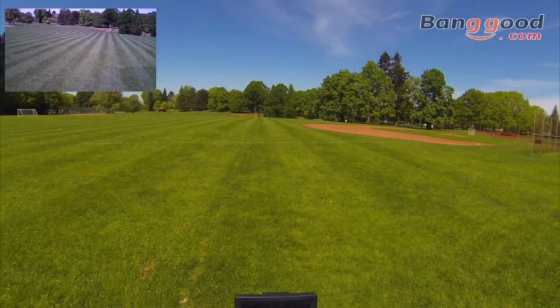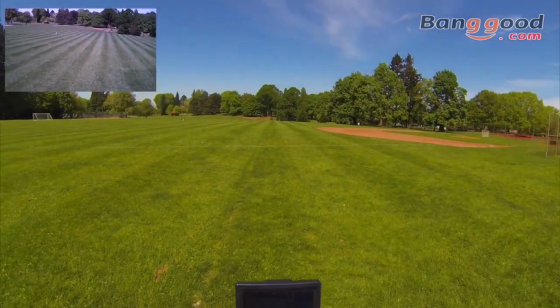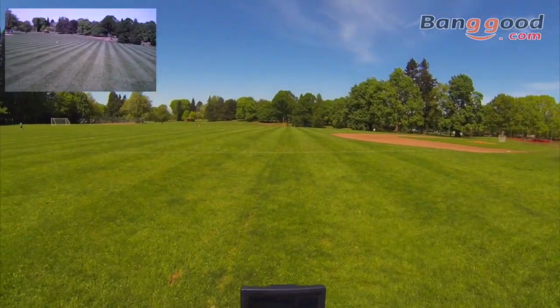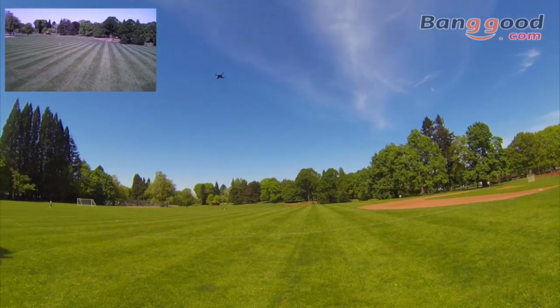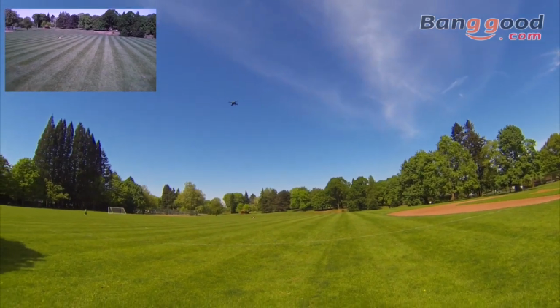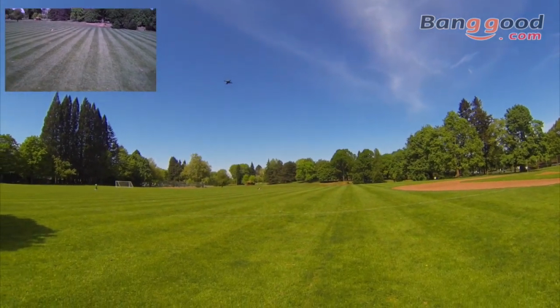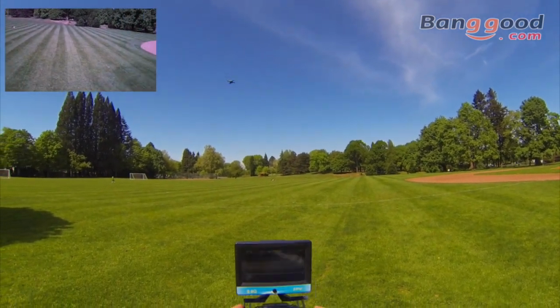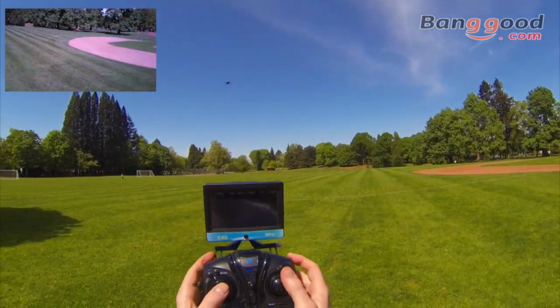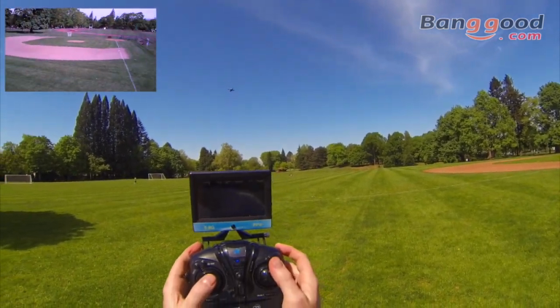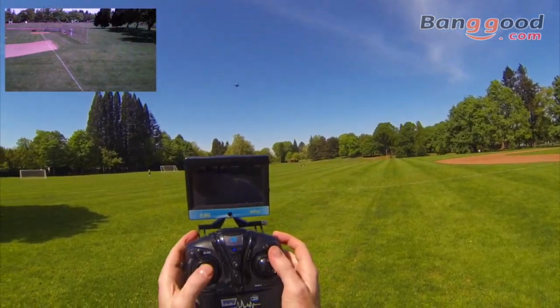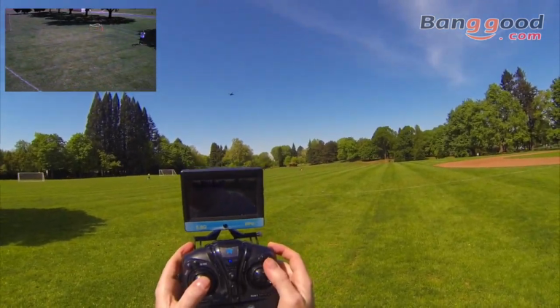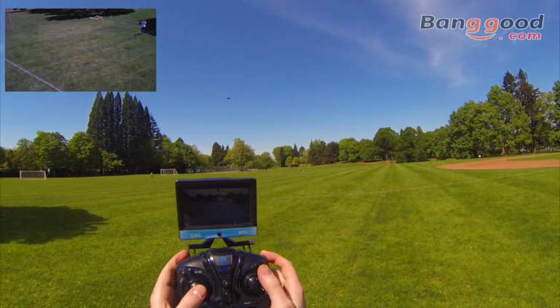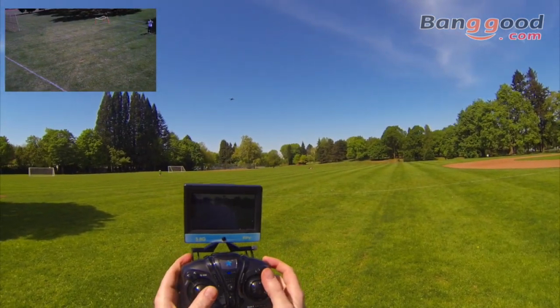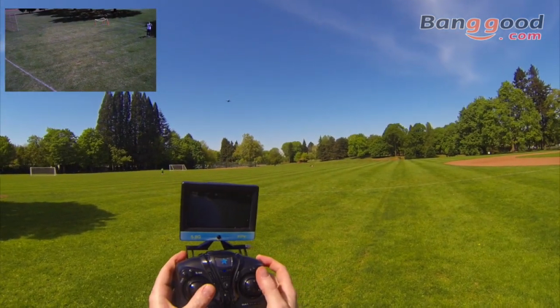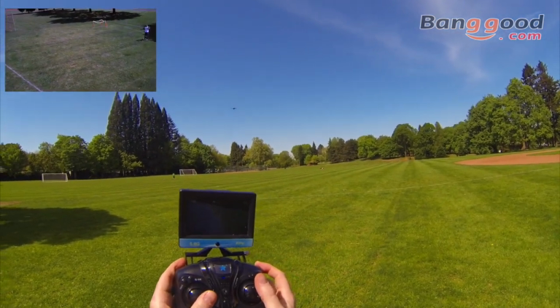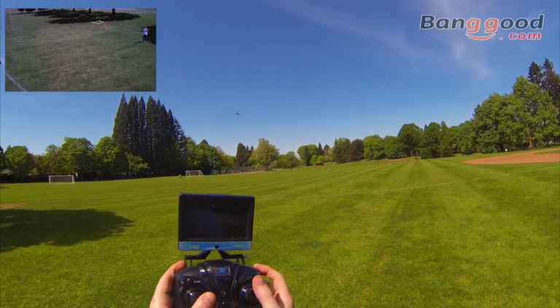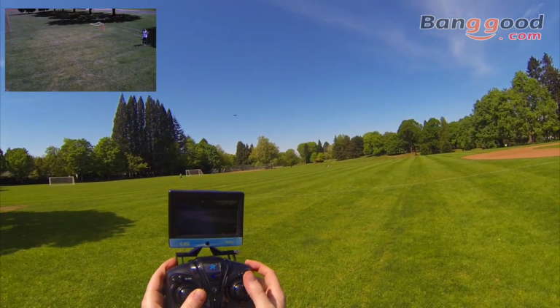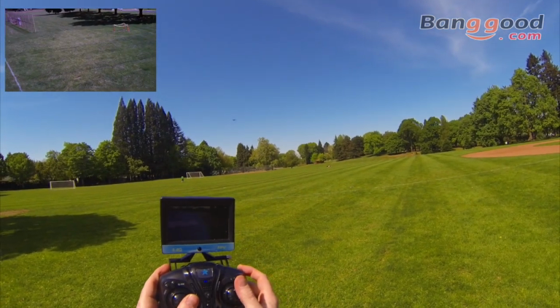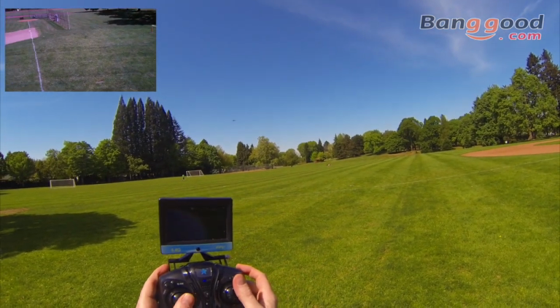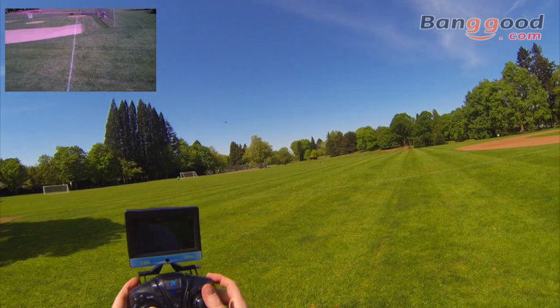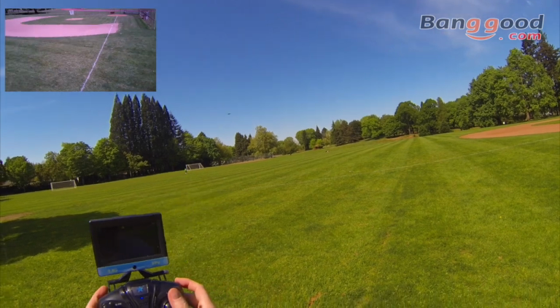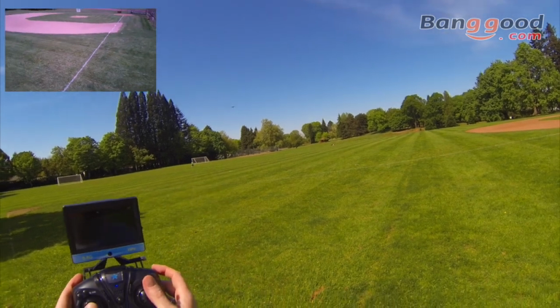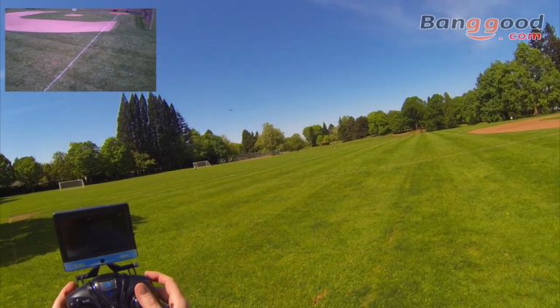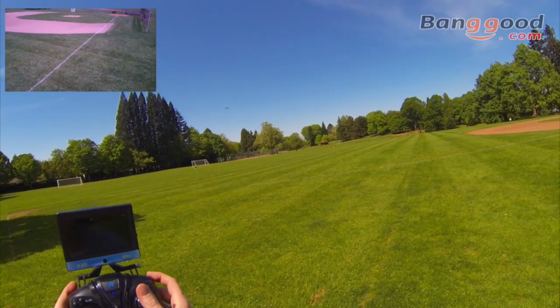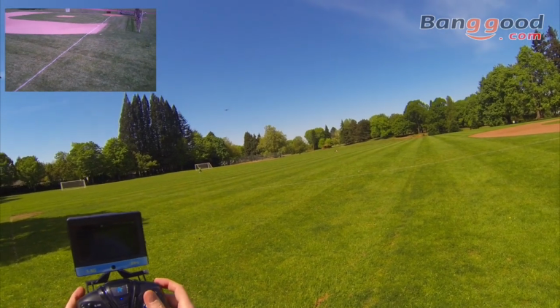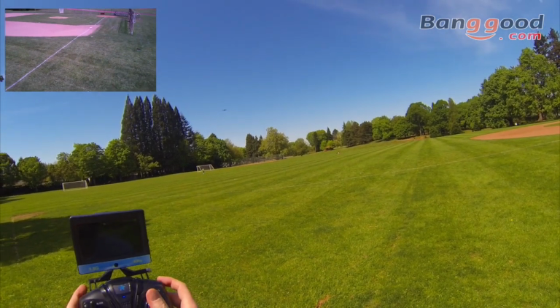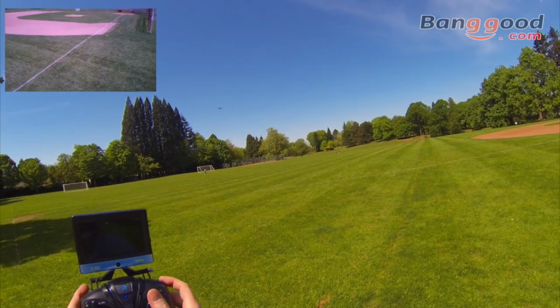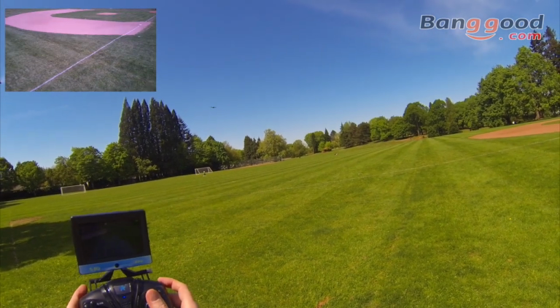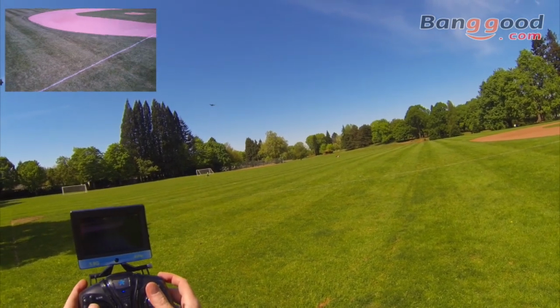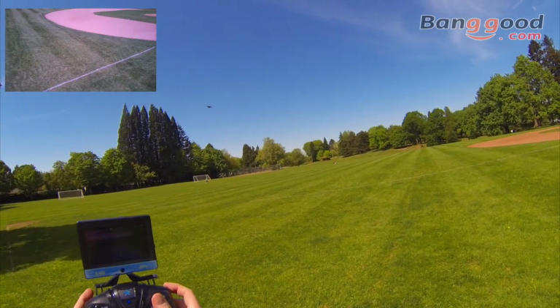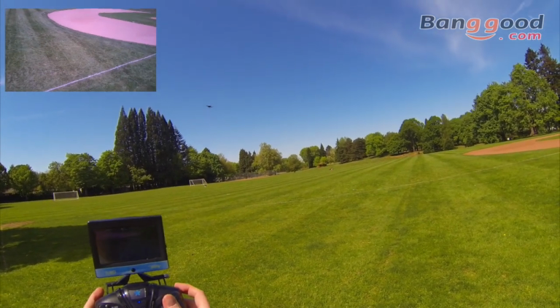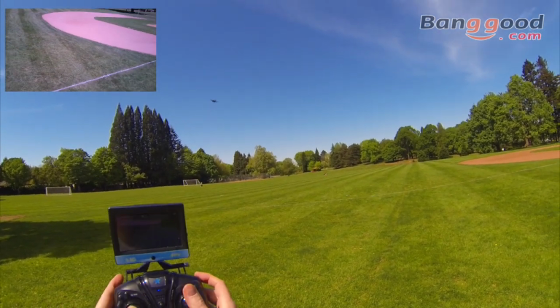Let's go ahead and start some video. We should be recording now — you can see the red dot flashing on the screen. There are a couple people out in the field; I won't go too far out but I would like to range test it.